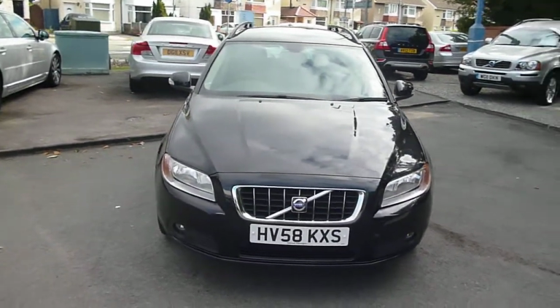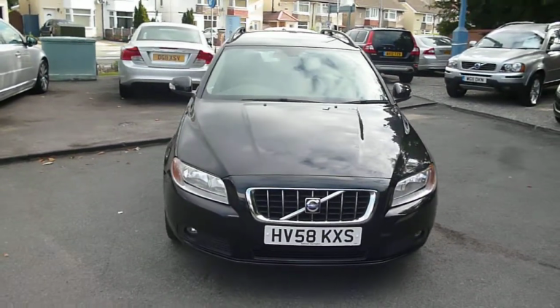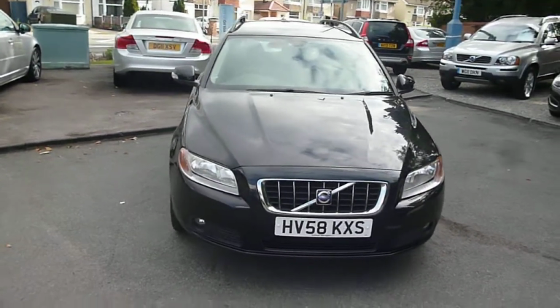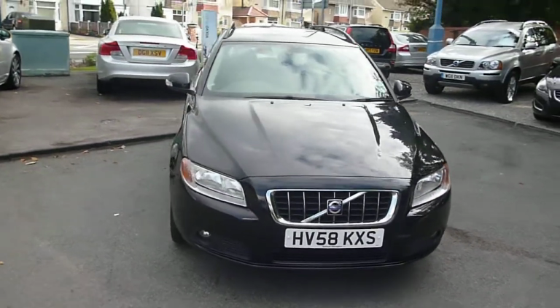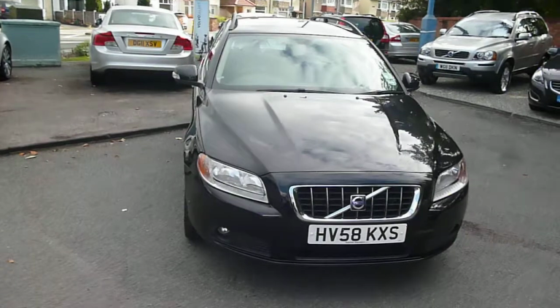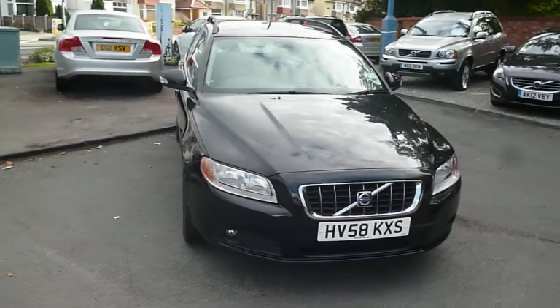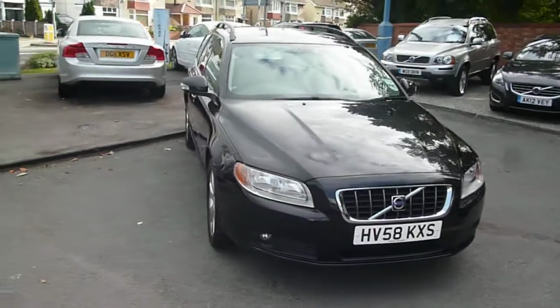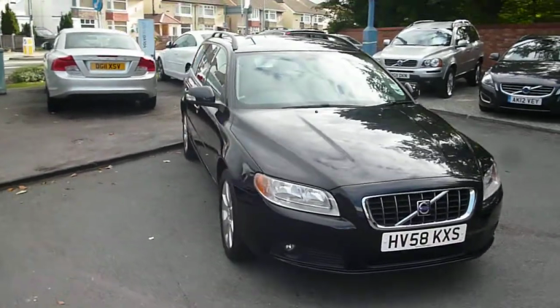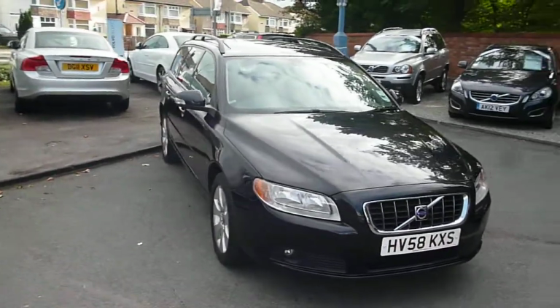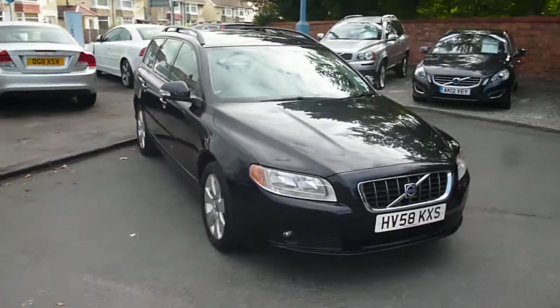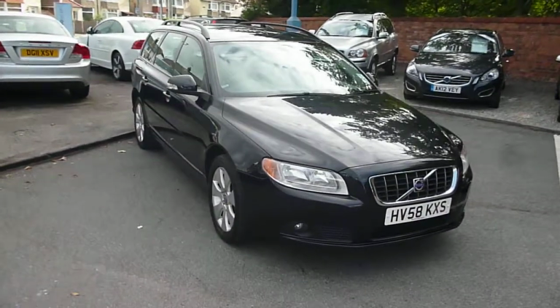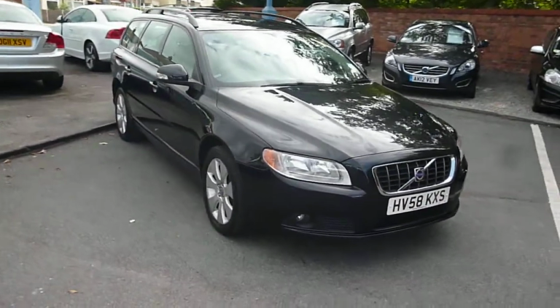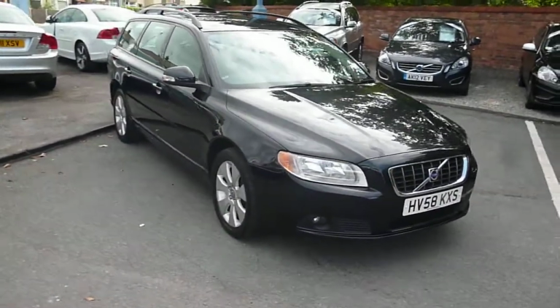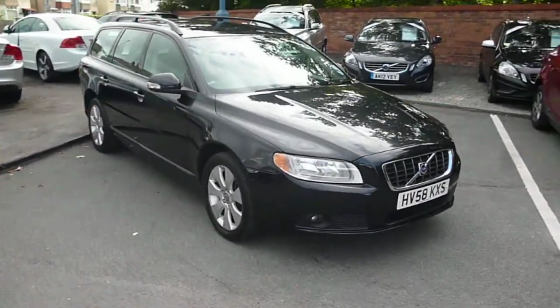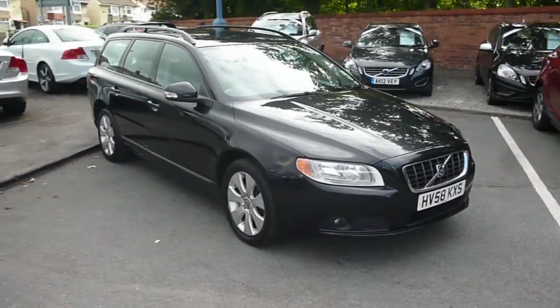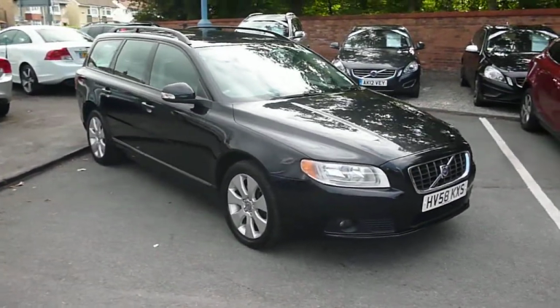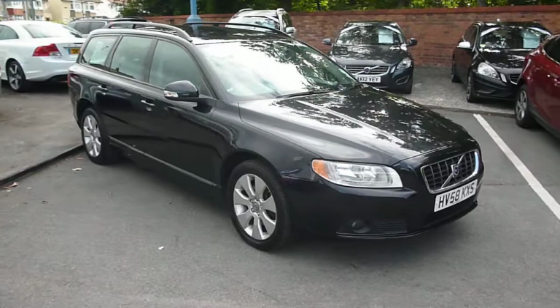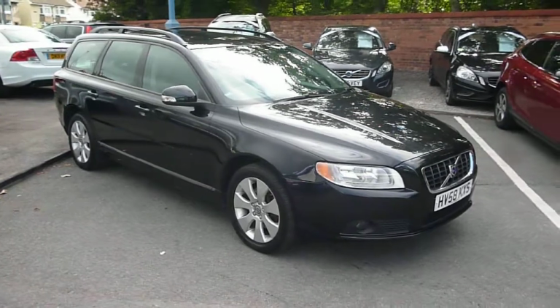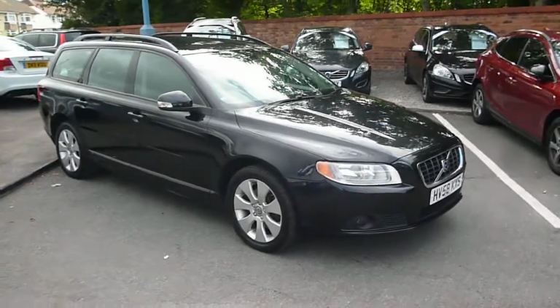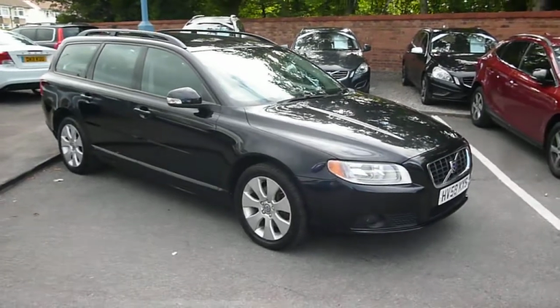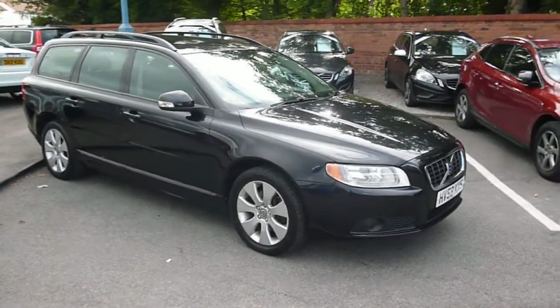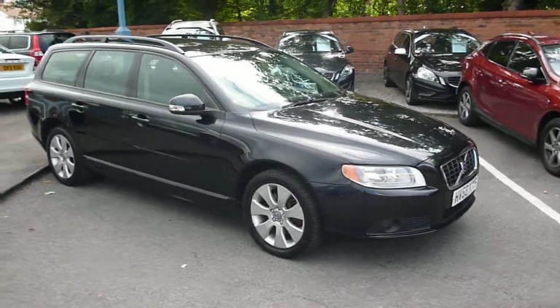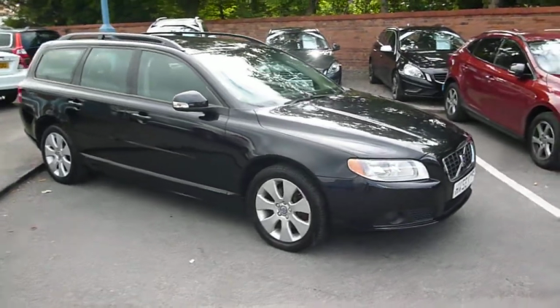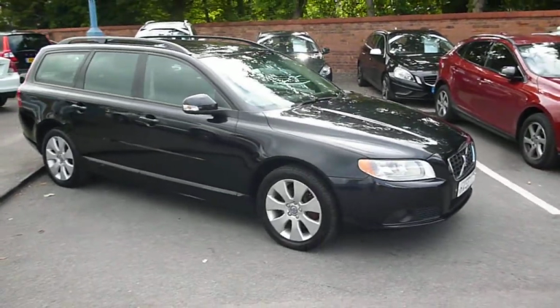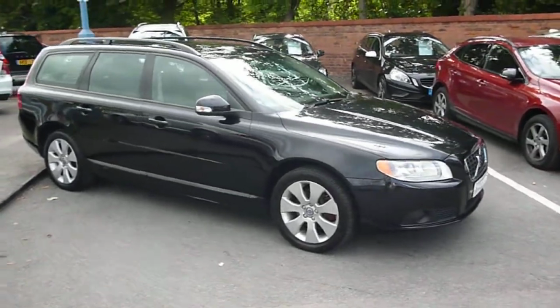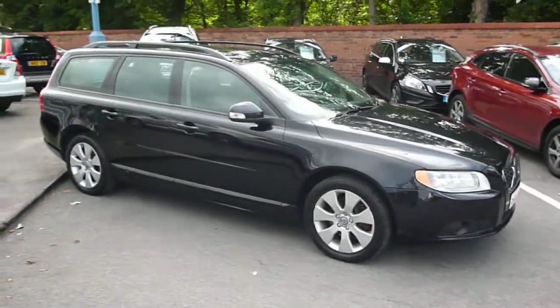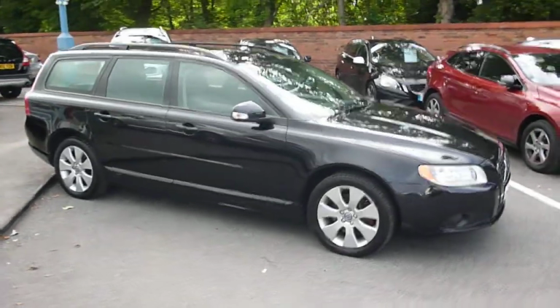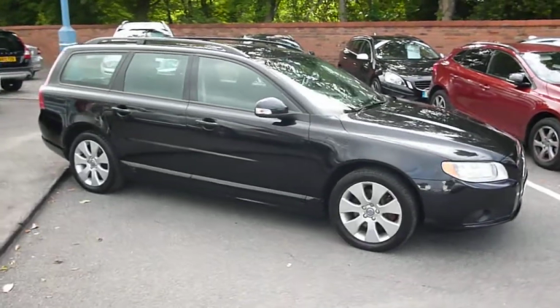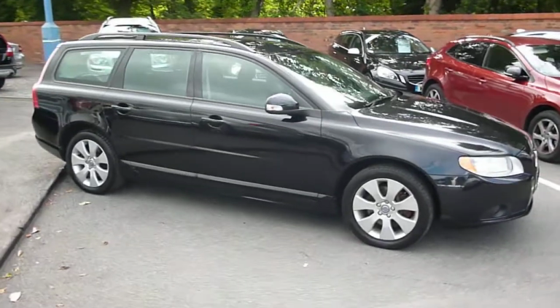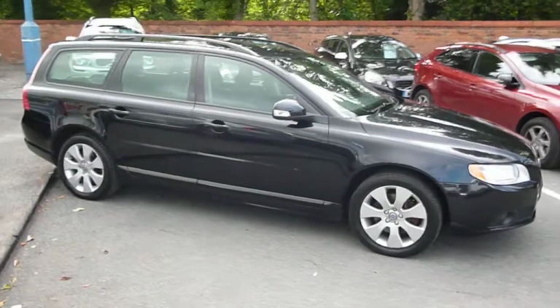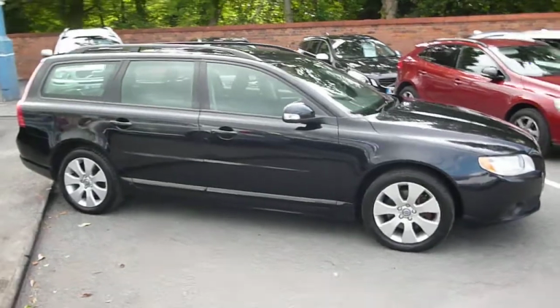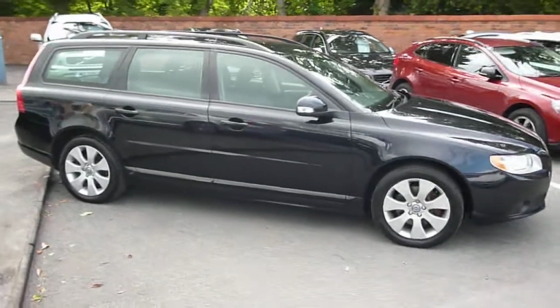Welcome to Rybrook Dealer PX. Here we have a Volvo V70 2.4D SE Geartronic, HB58 KXS, located here at Rybrook Volvo in Chester.